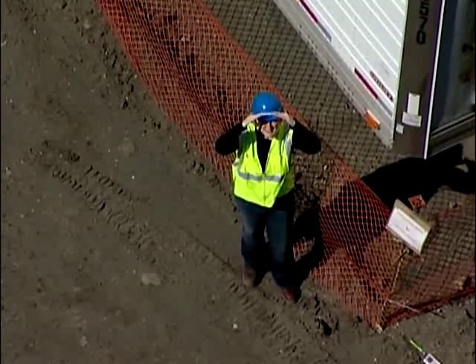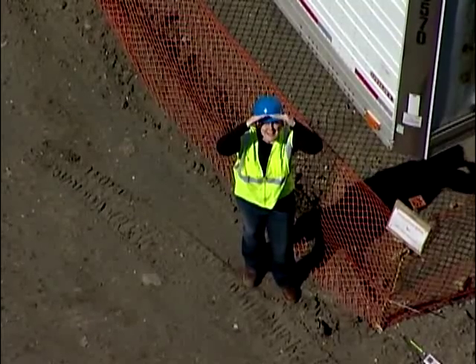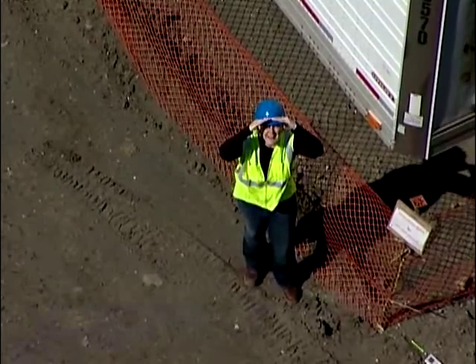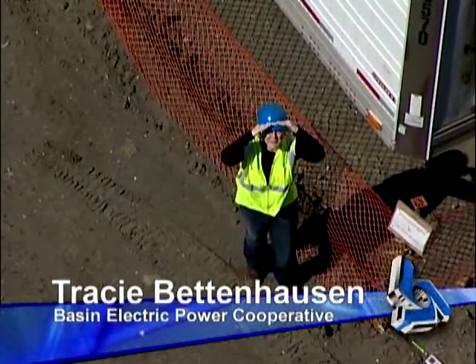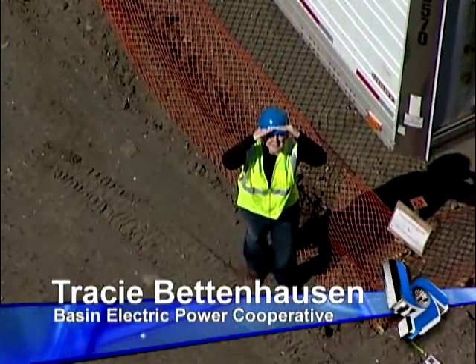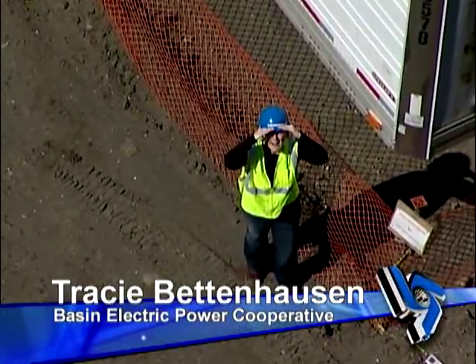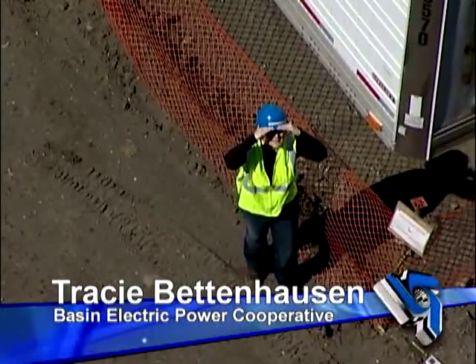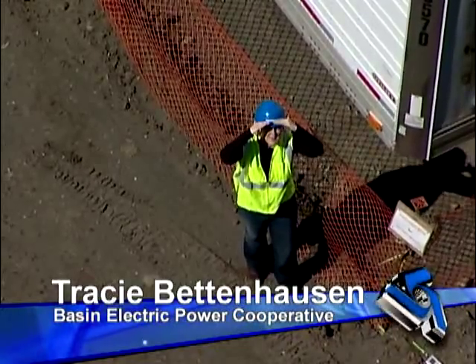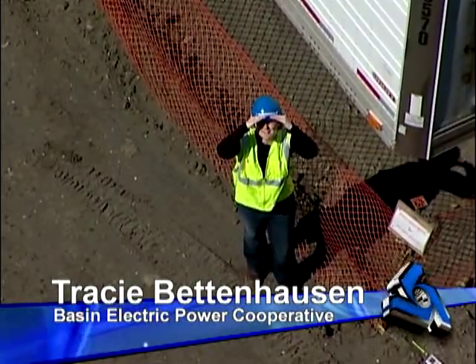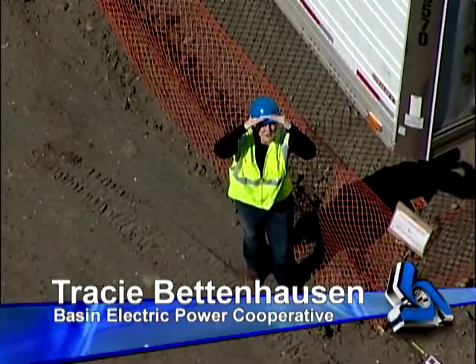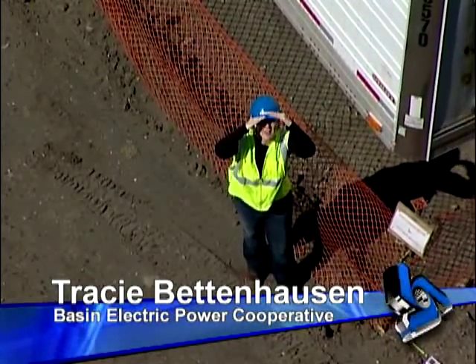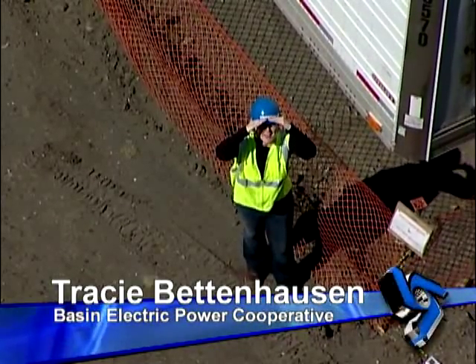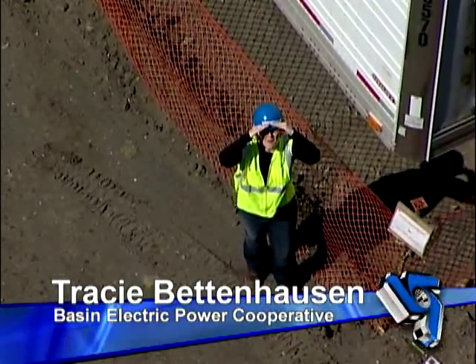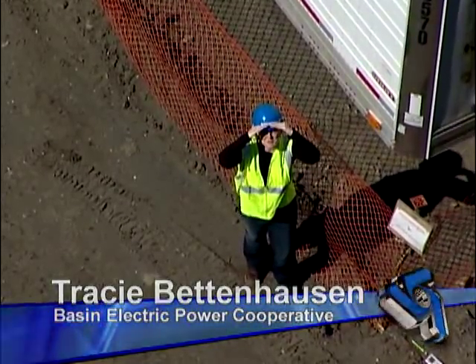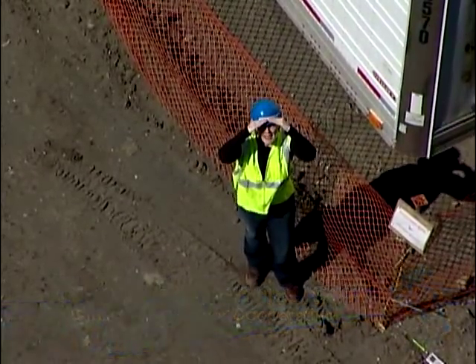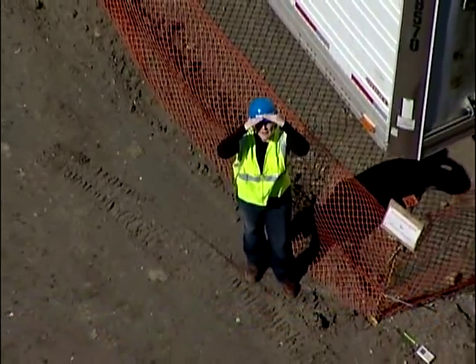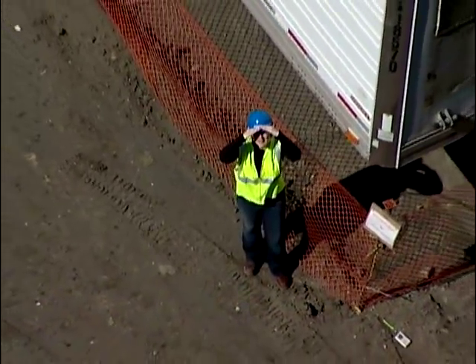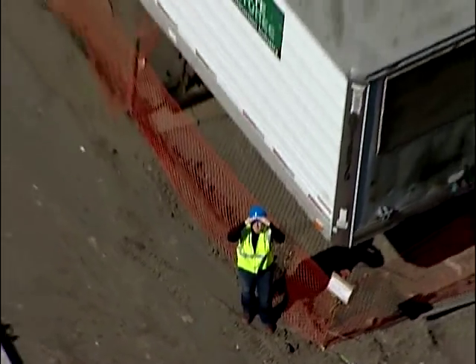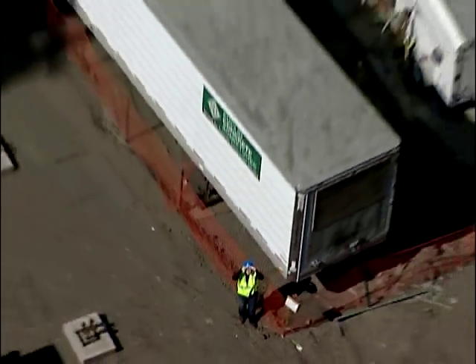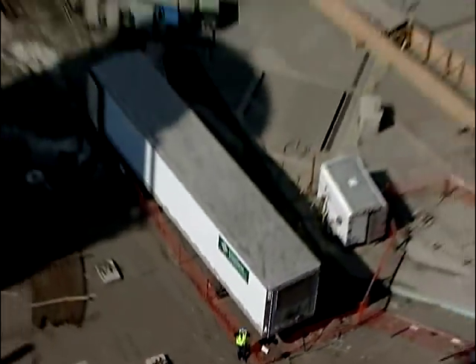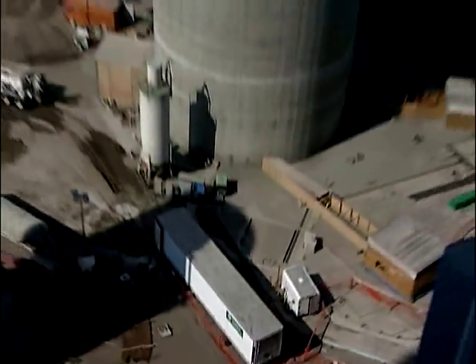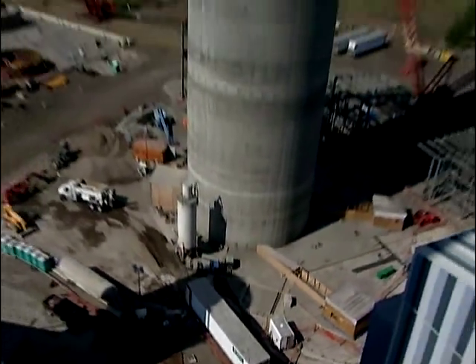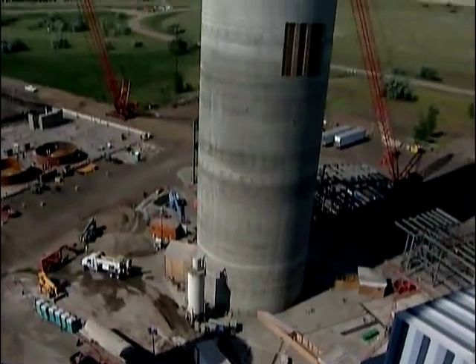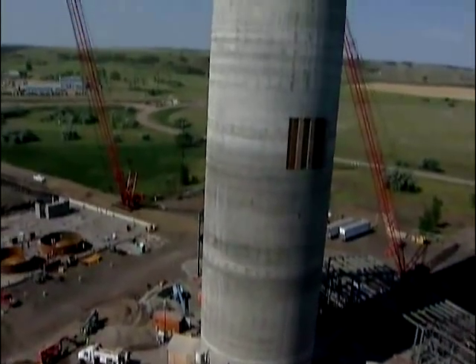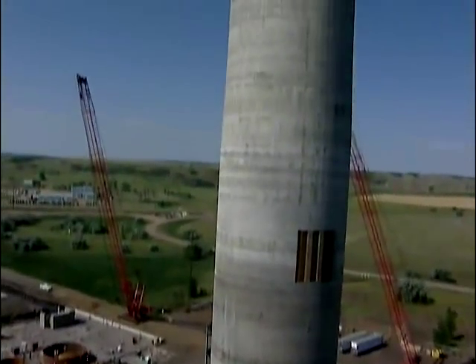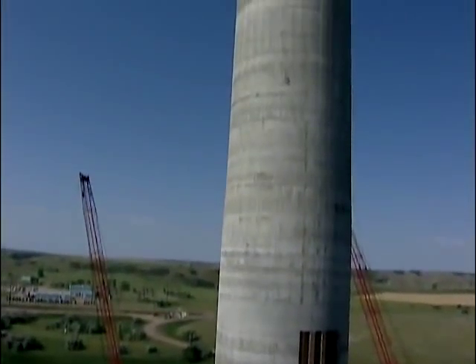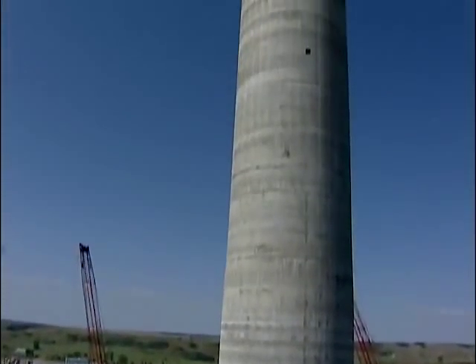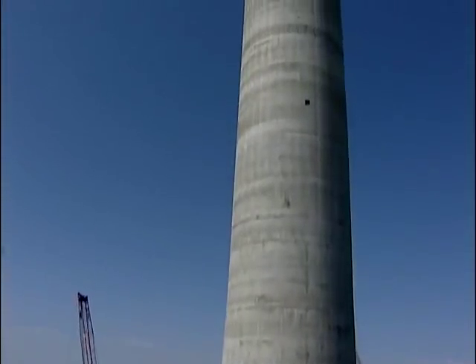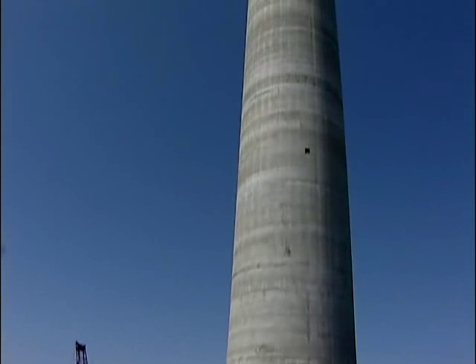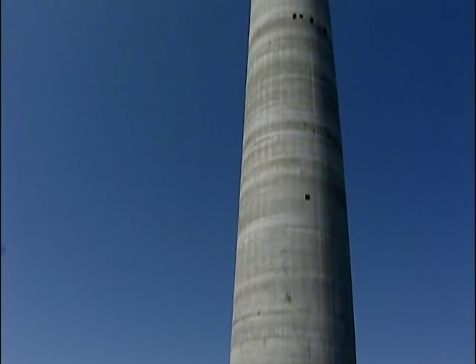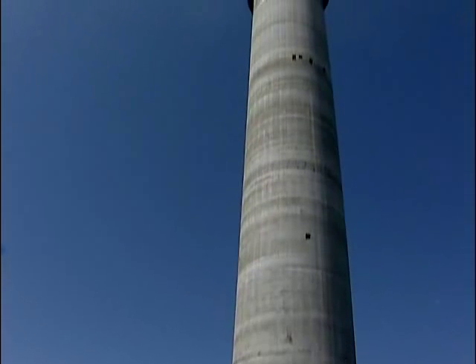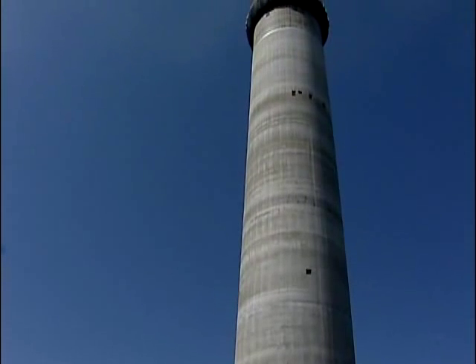Just last night, the third unit at LOS got the tallest it's going to be. After two and a half months and about 6,000 cubic yards of concrete, this stack reaches two football fields into the sky.